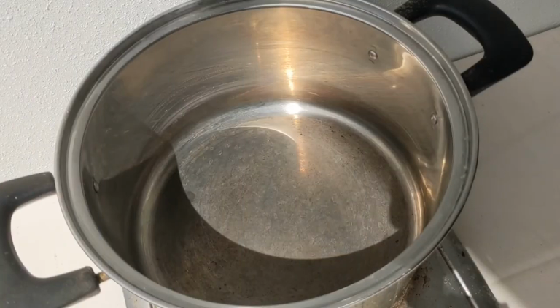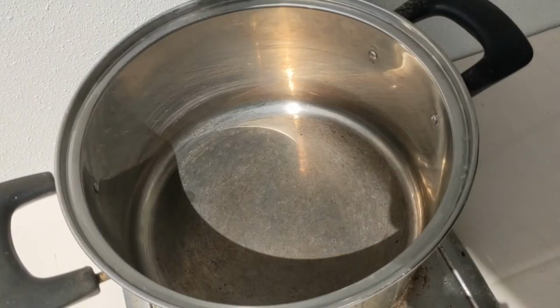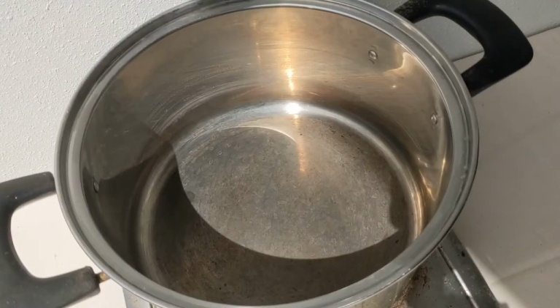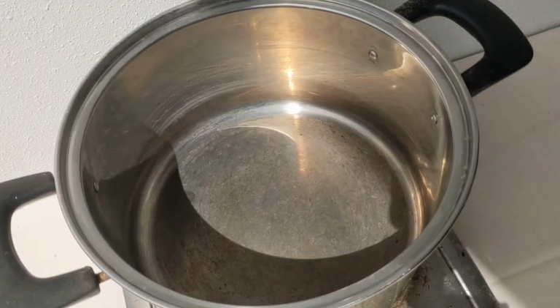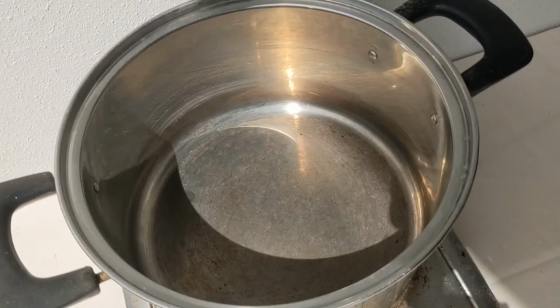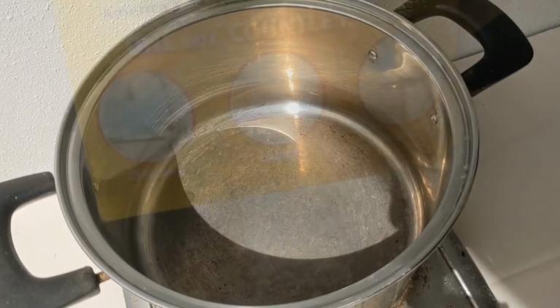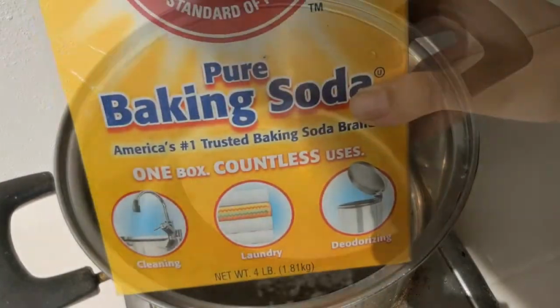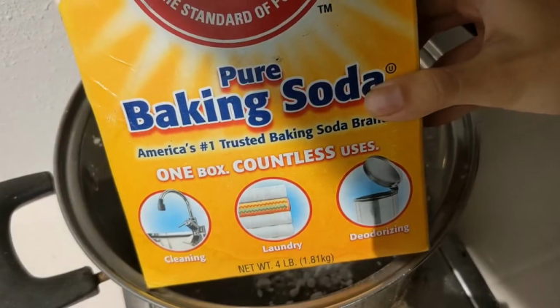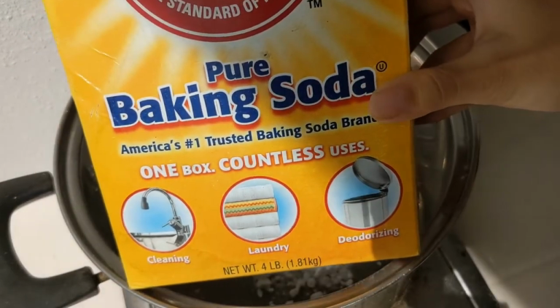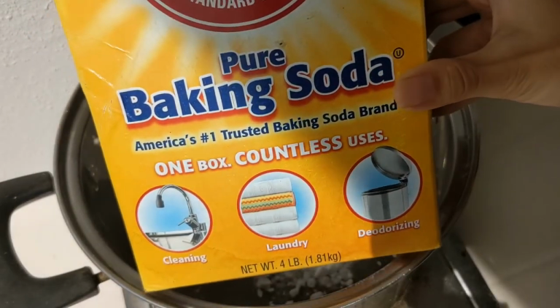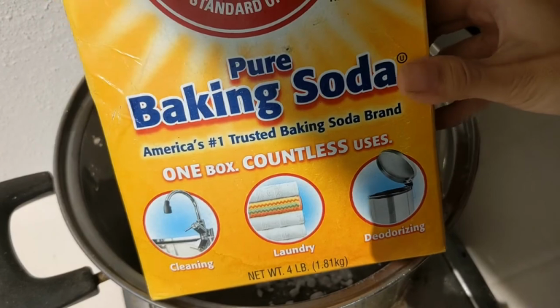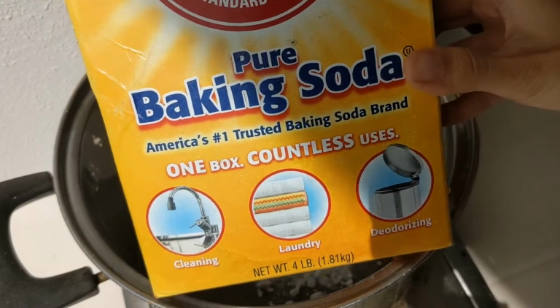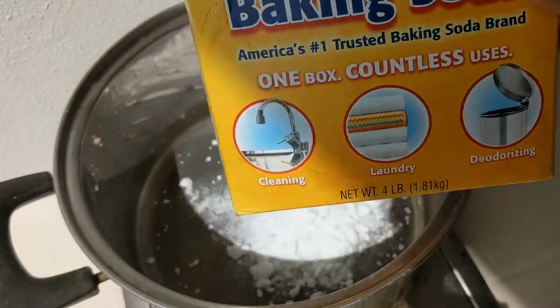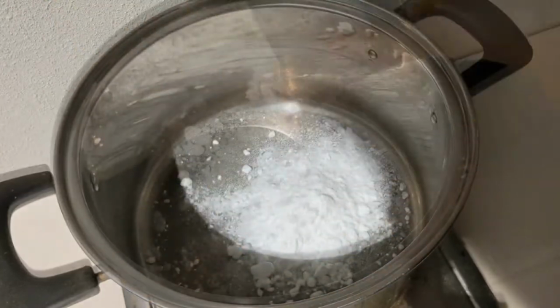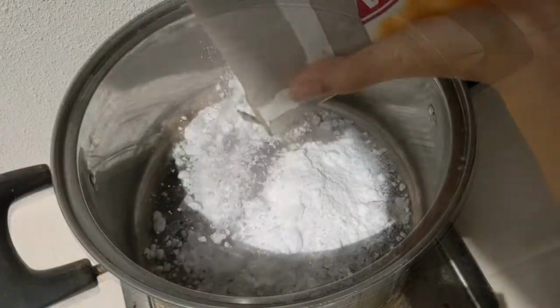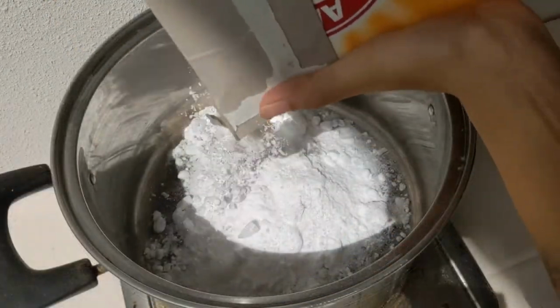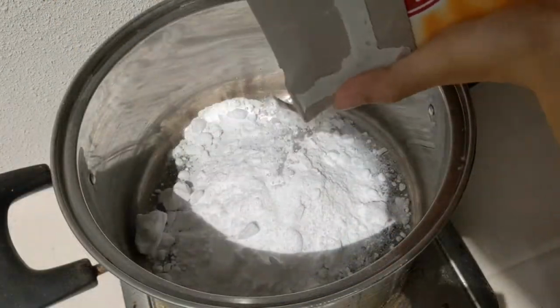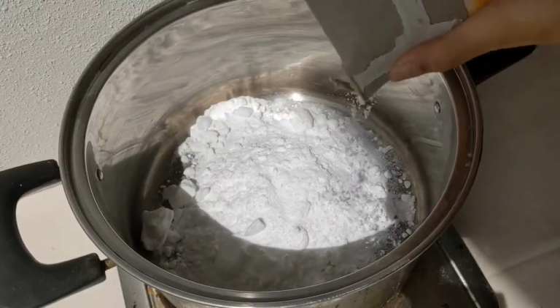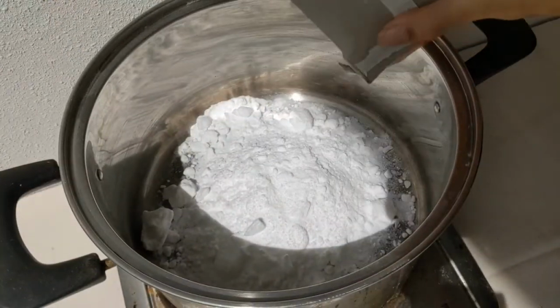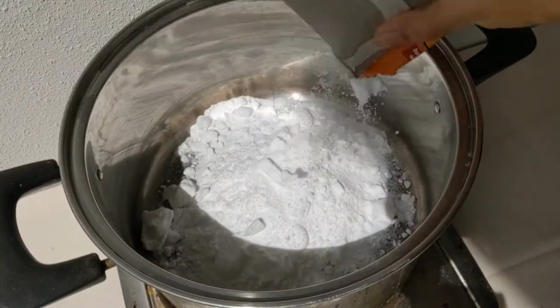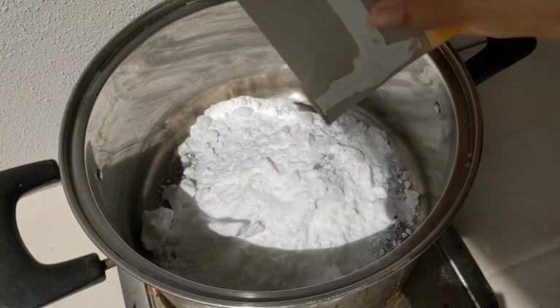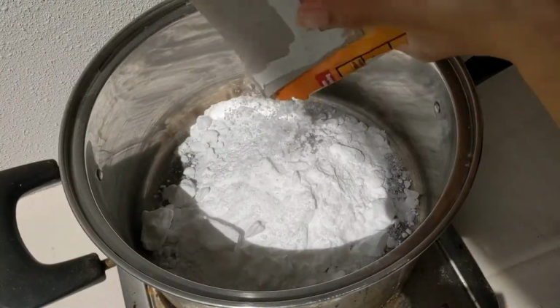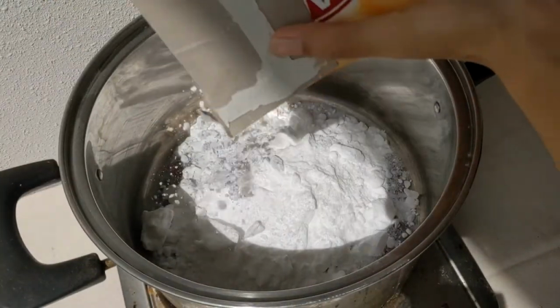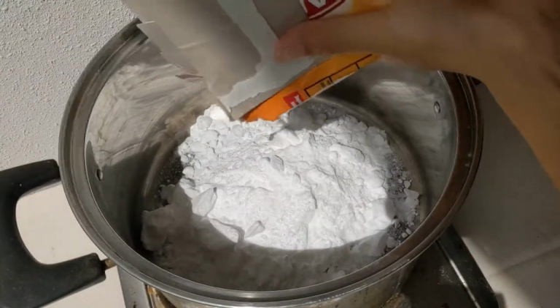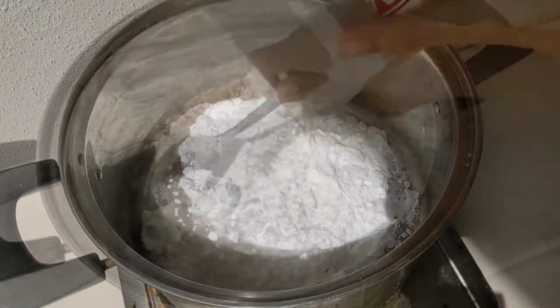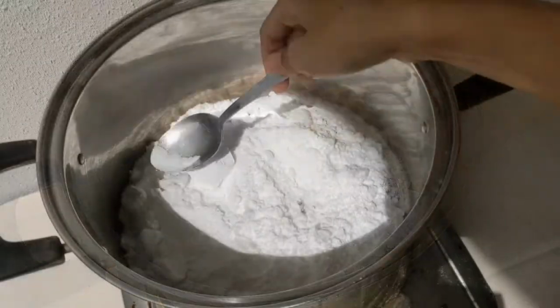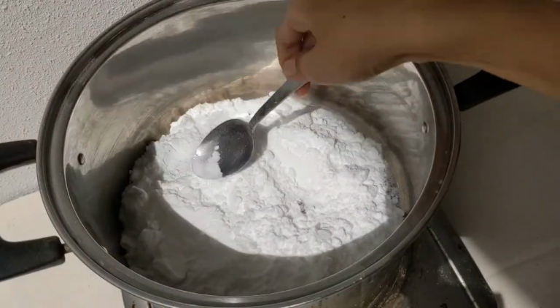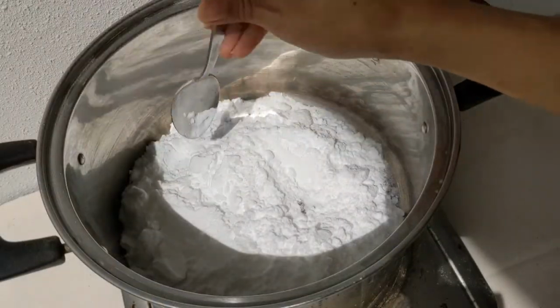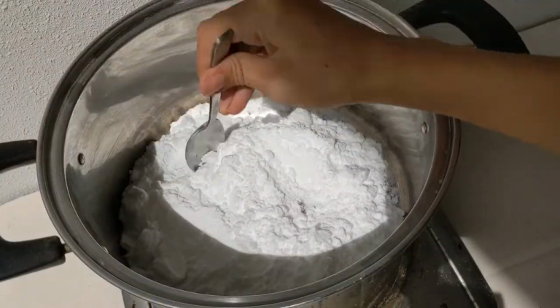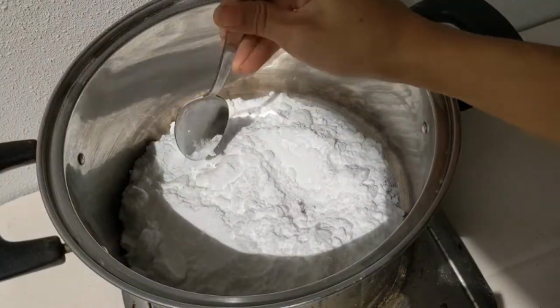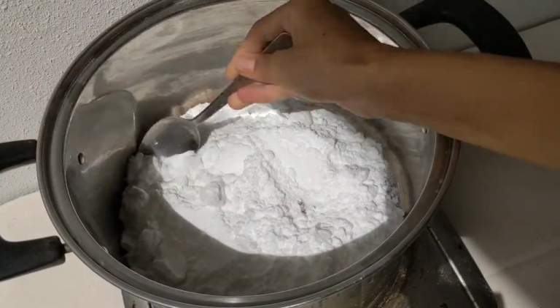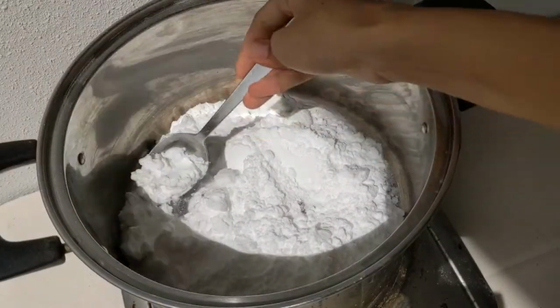First, prepare a dry pot and pour in the desired amount of baking soda. Turn the heat to medium-high and break up any big chunks present.